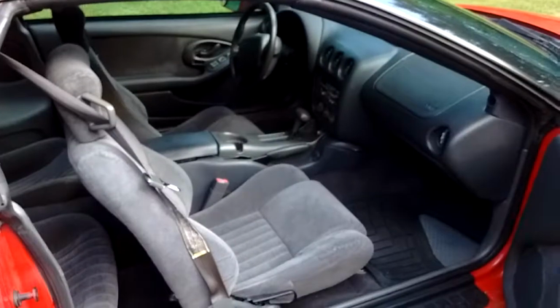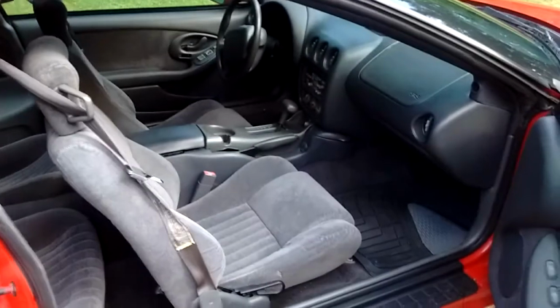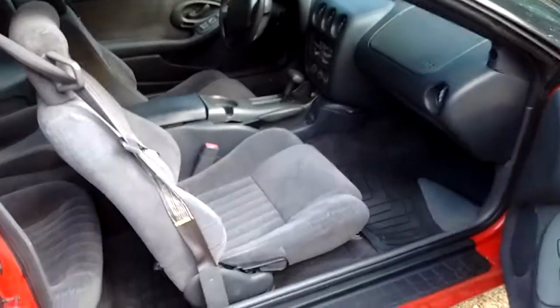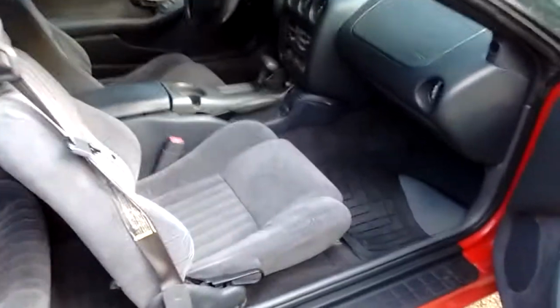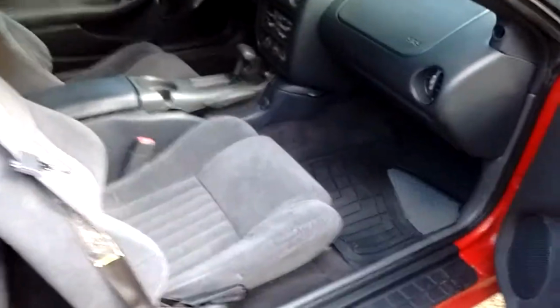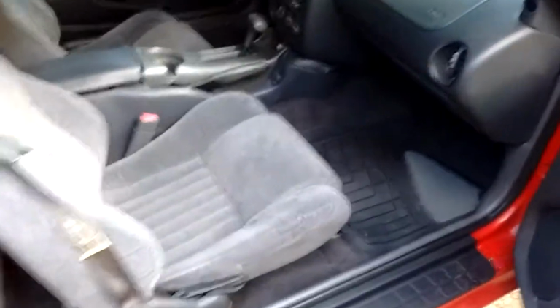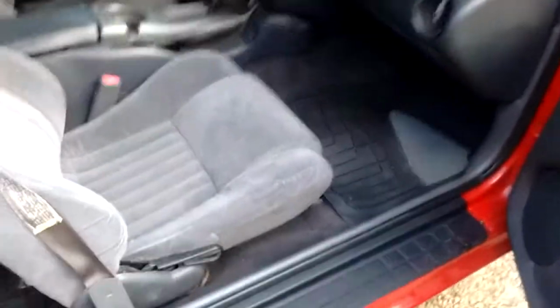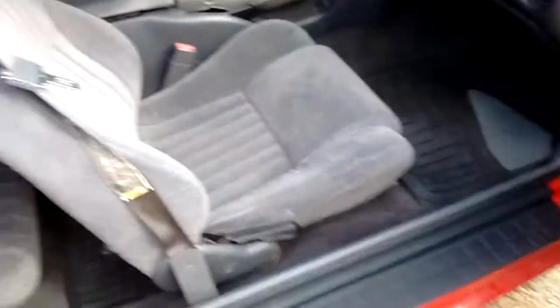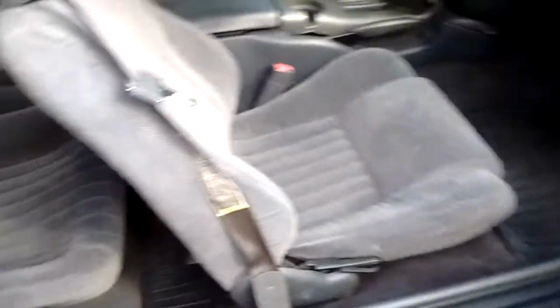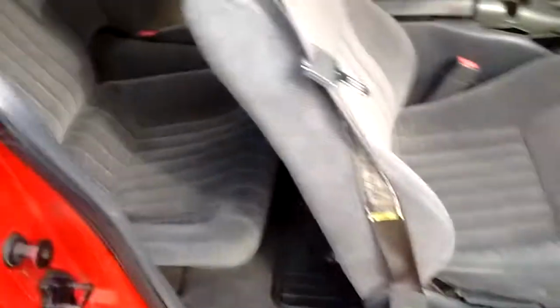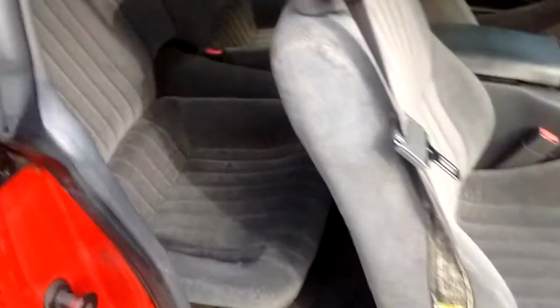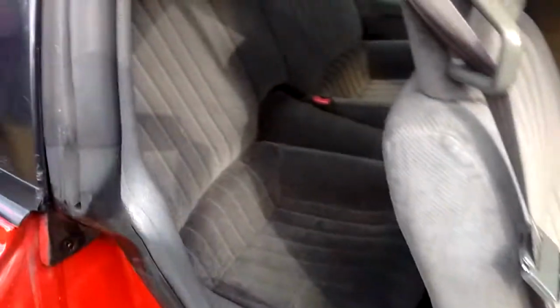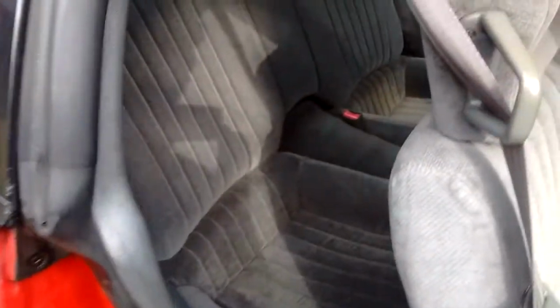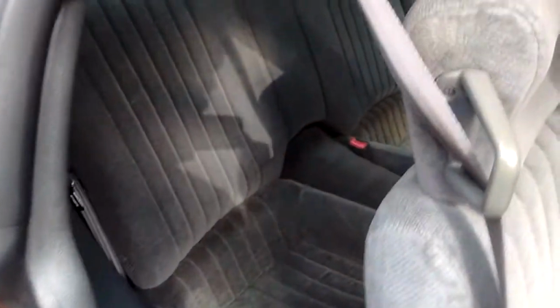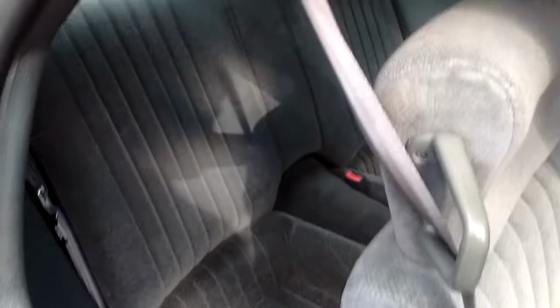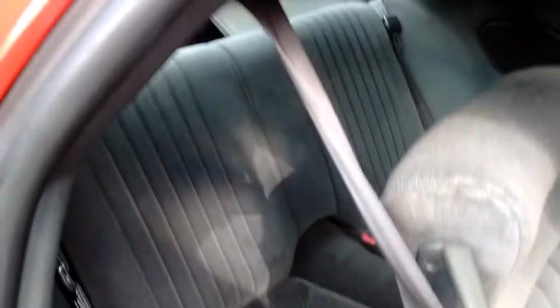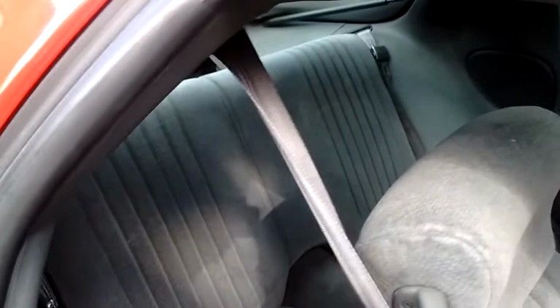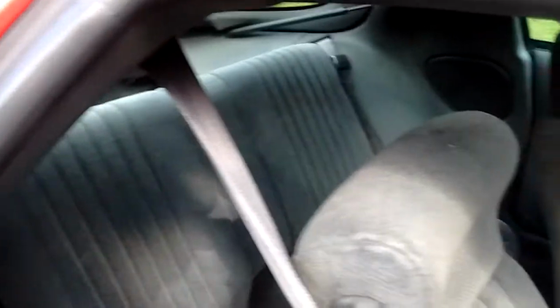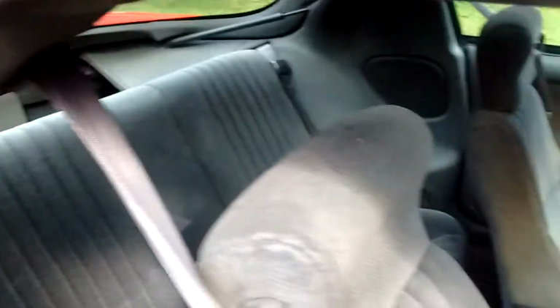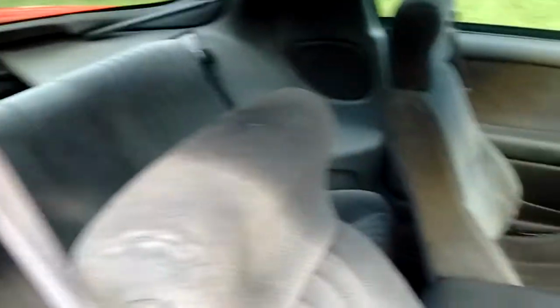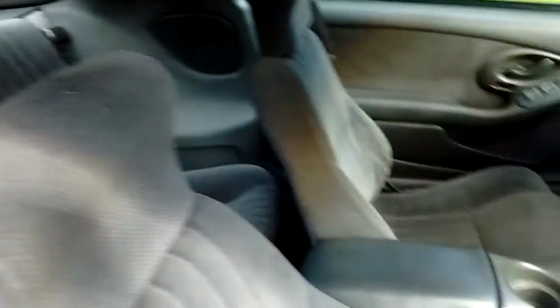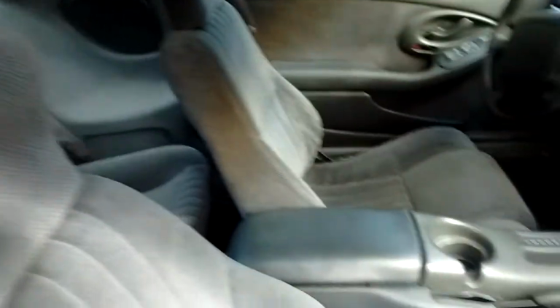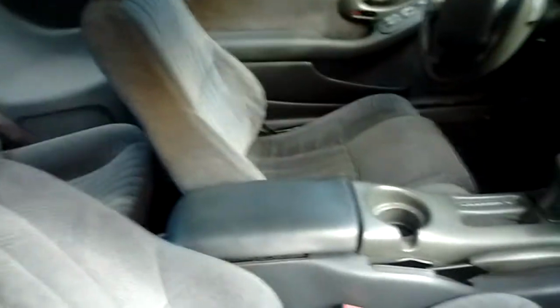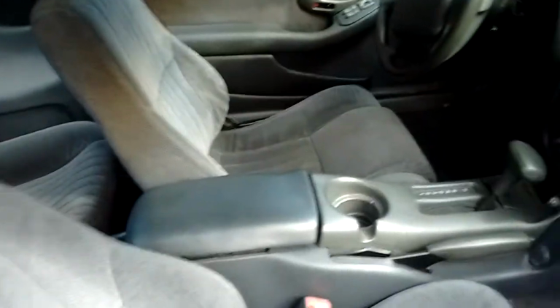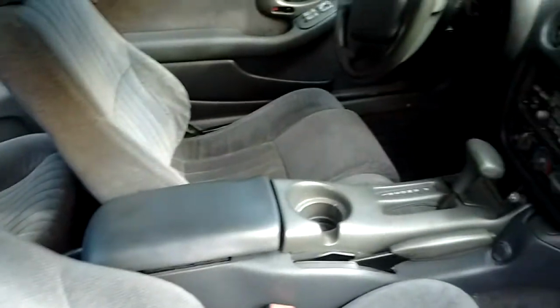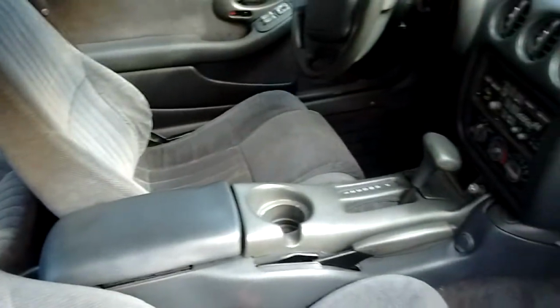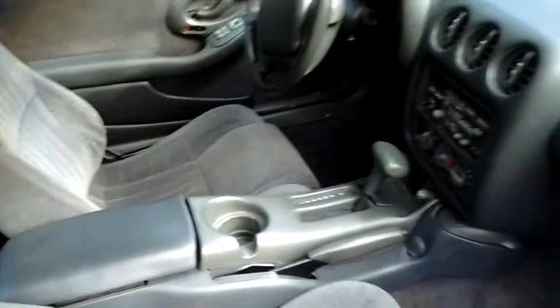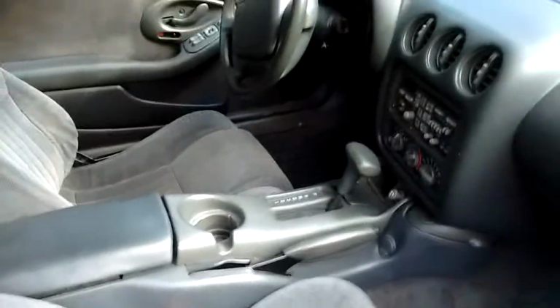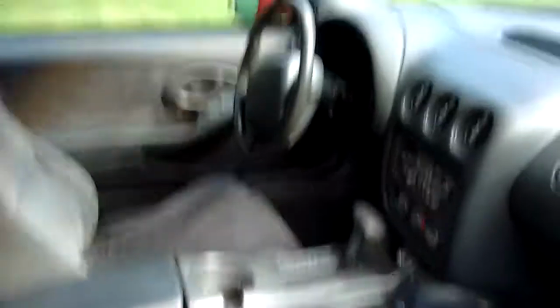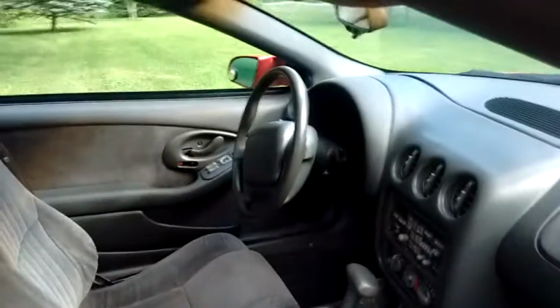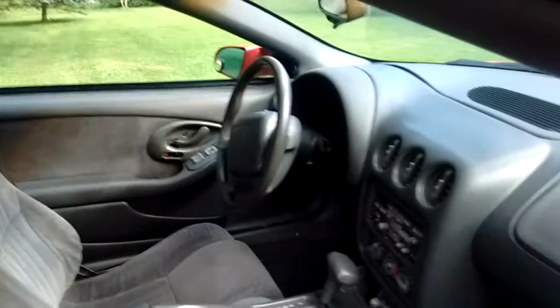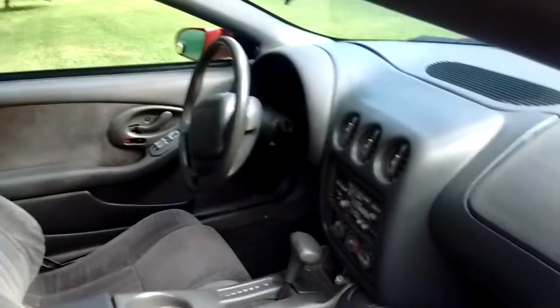Here's the interior. The interior is in excellent condition. This car doesn't appear to have been abused at all.